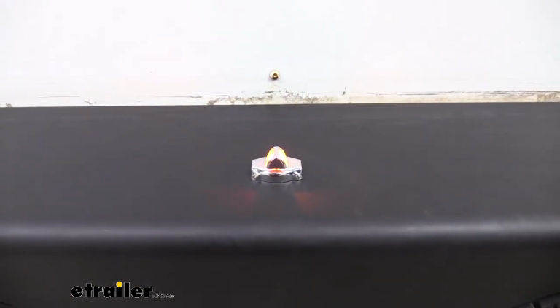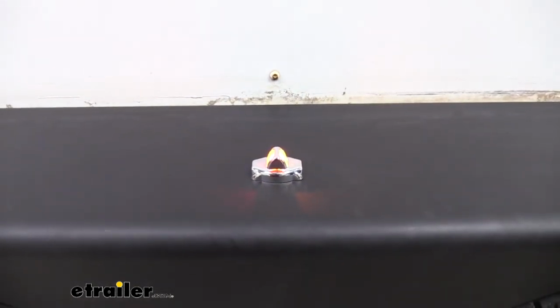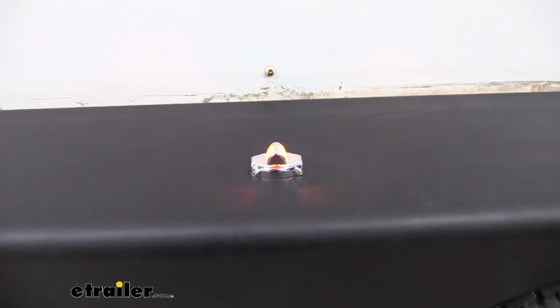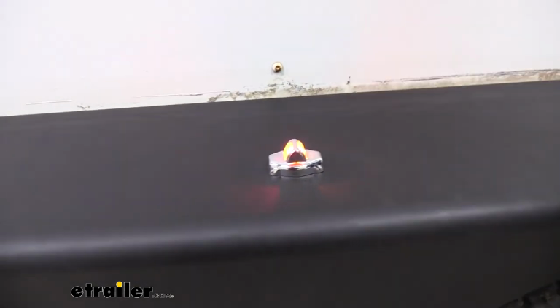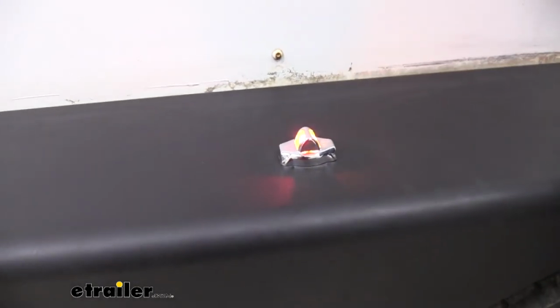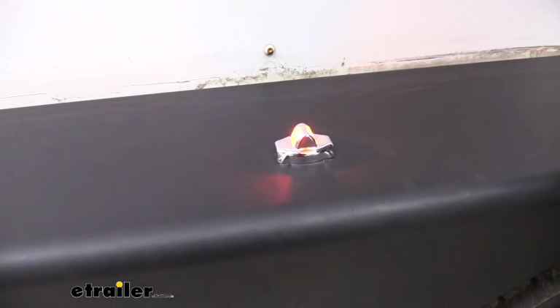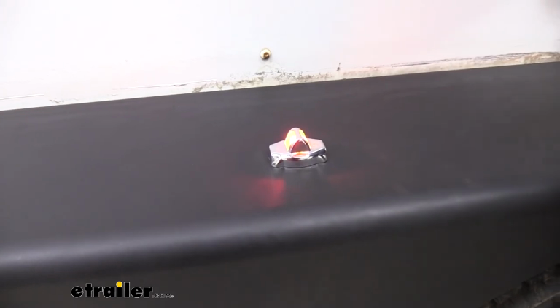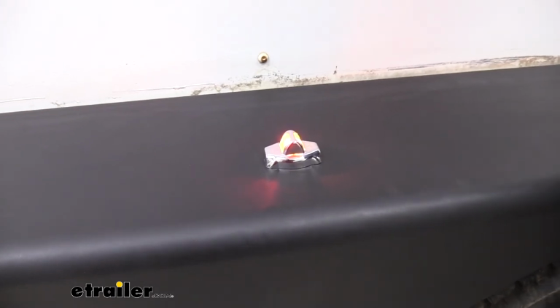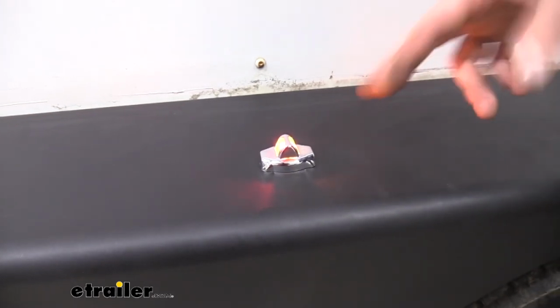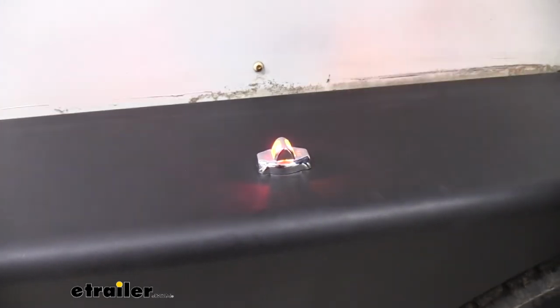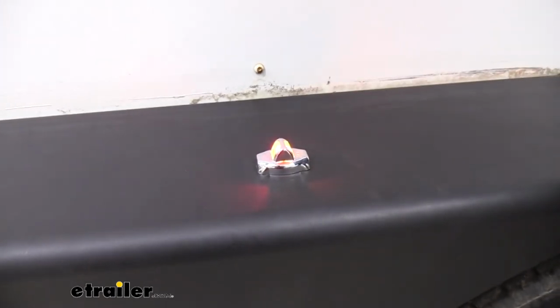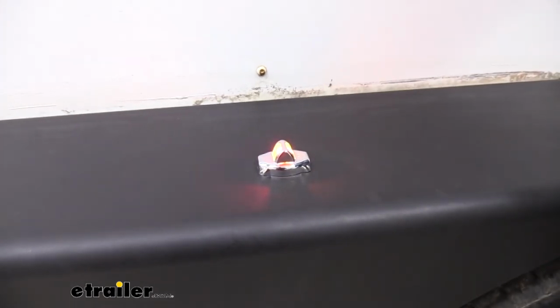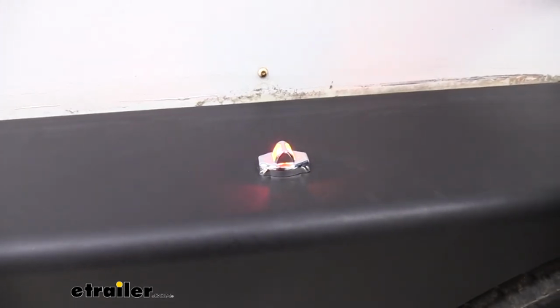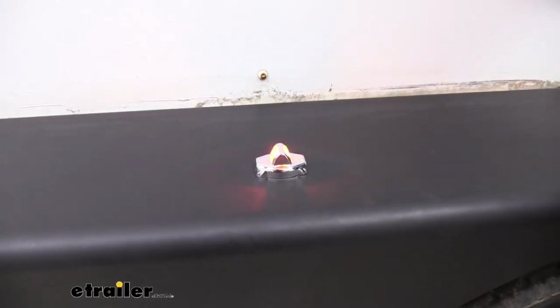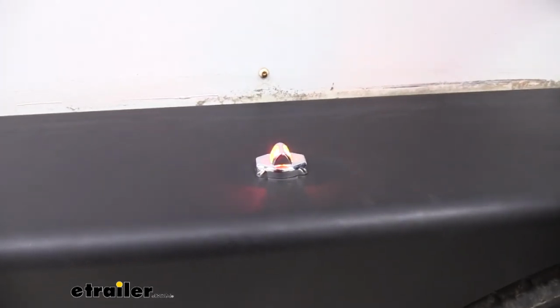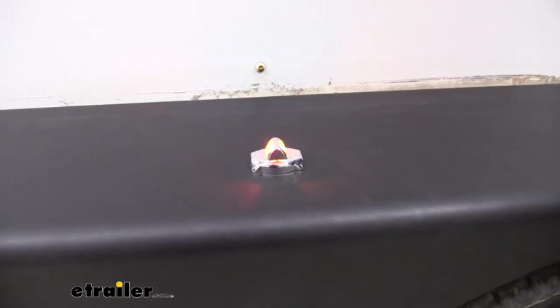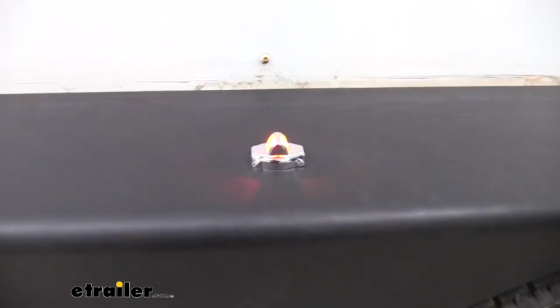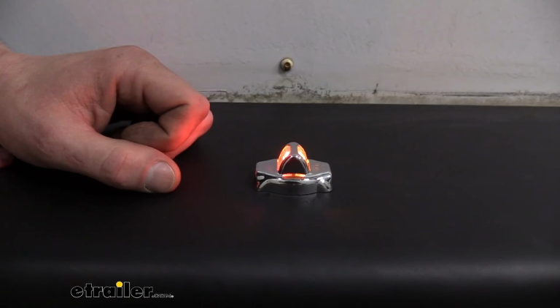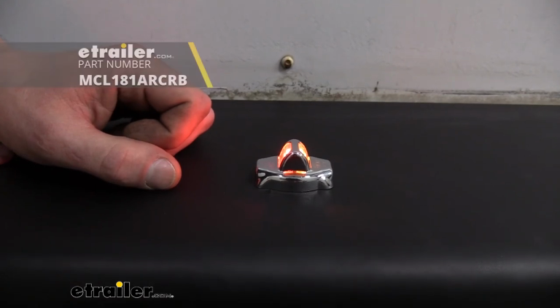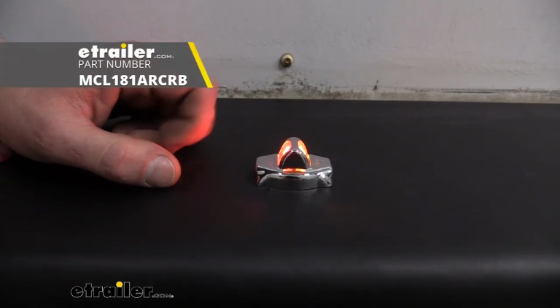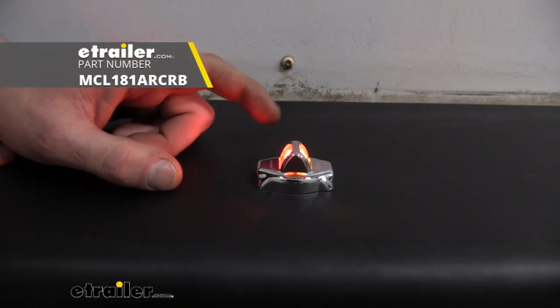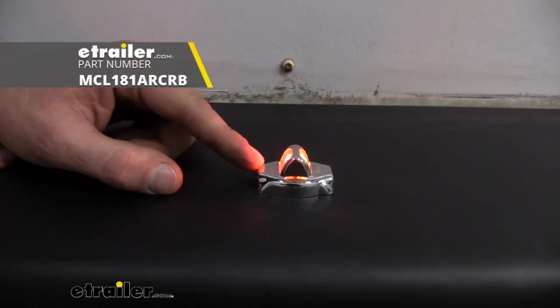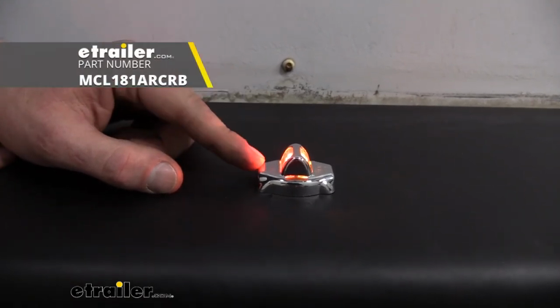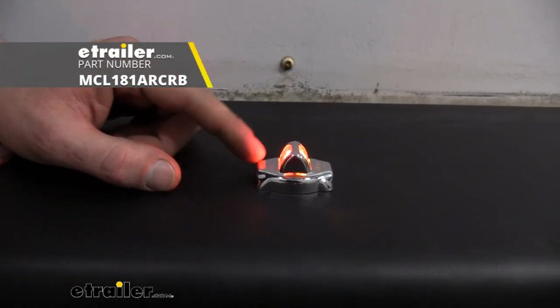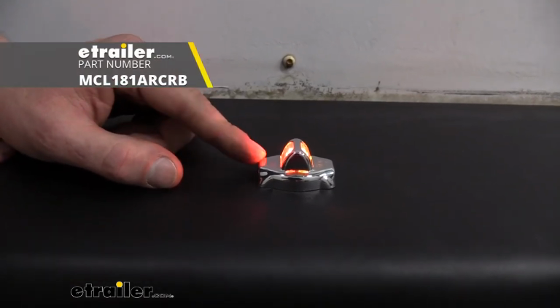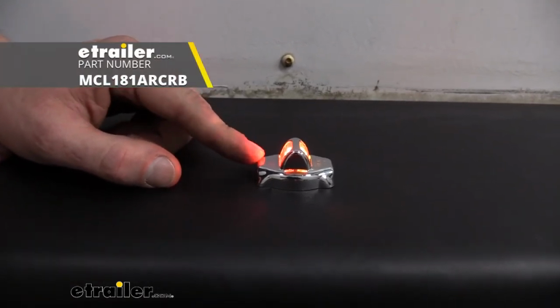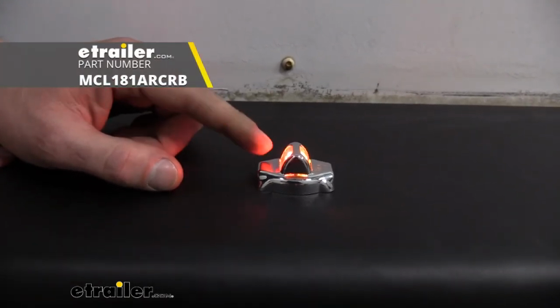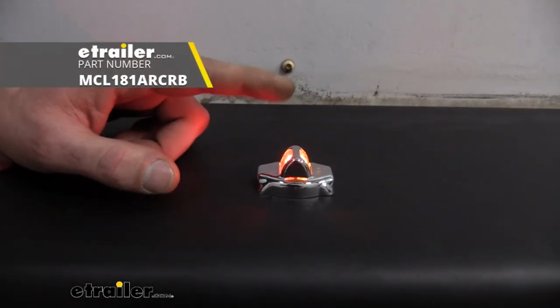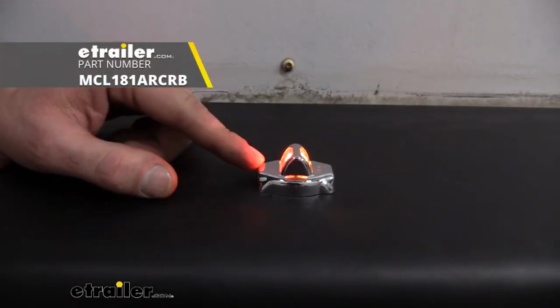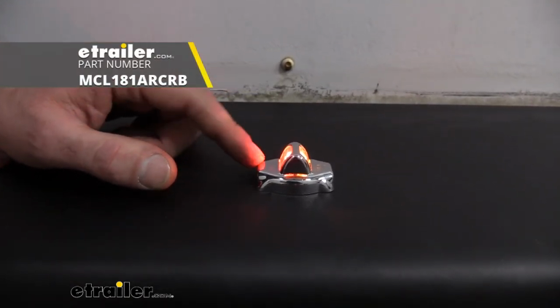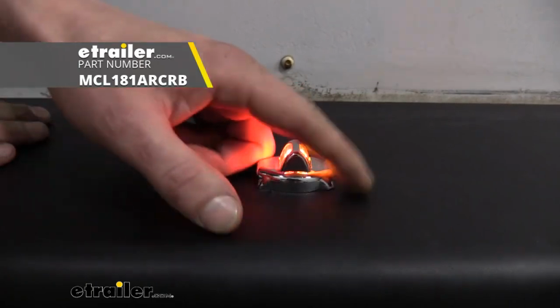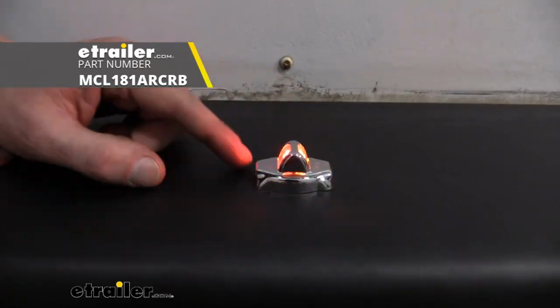You can then repeat that on the other side, and put as many as you want — maybe you've got some for the side of your trailer as well. And that completes our look at the Optronics submersible and reversible LED trailer fender light with chrome trim.